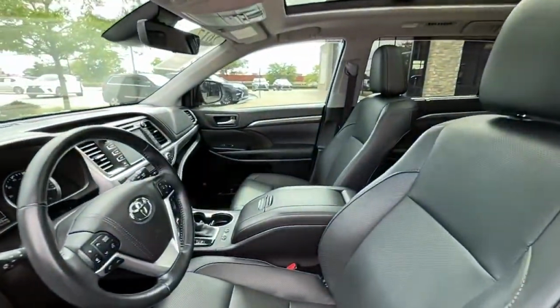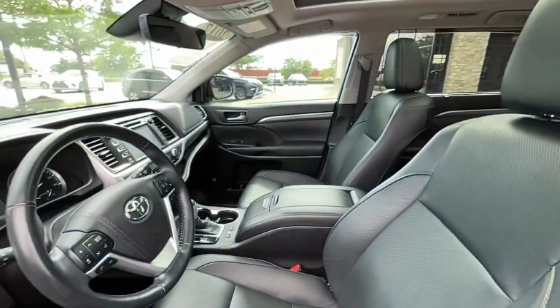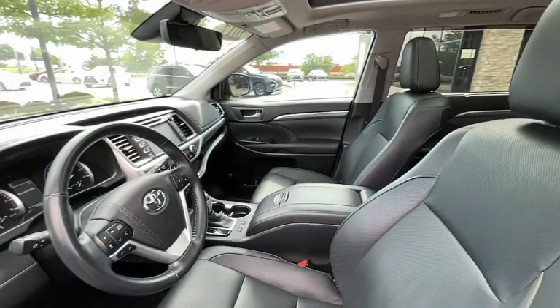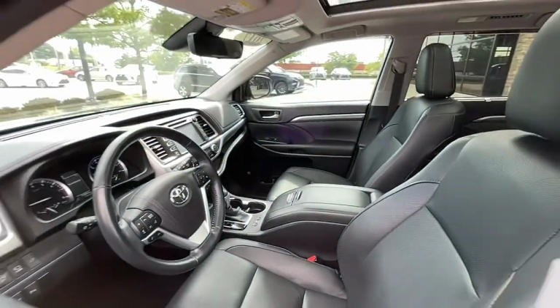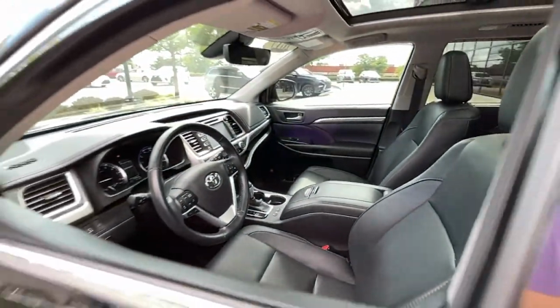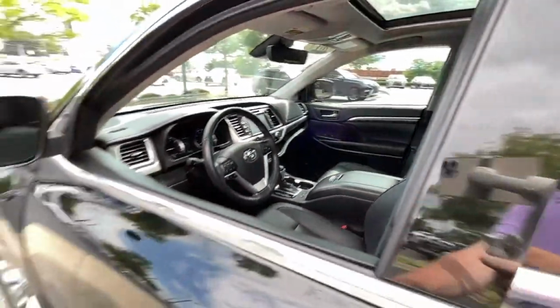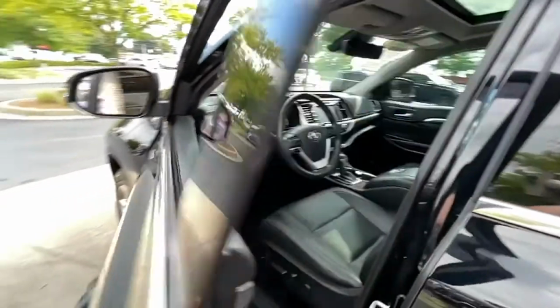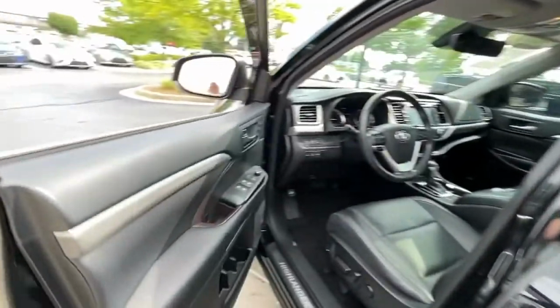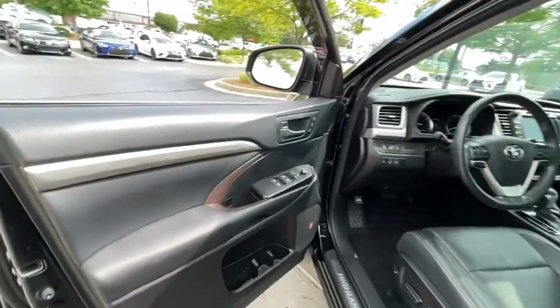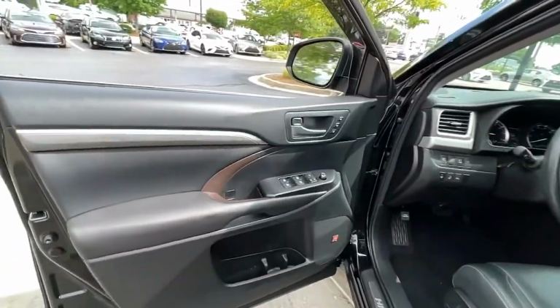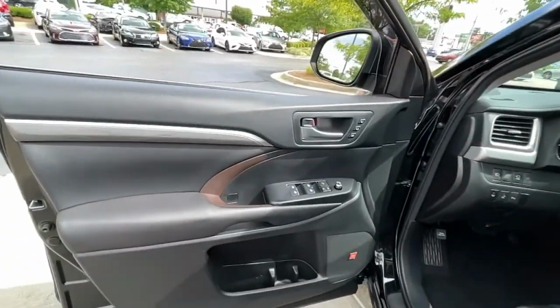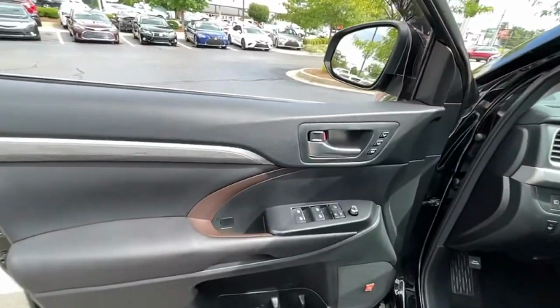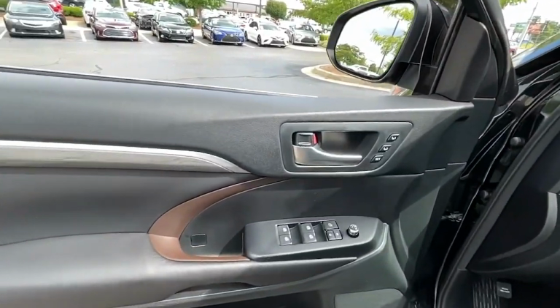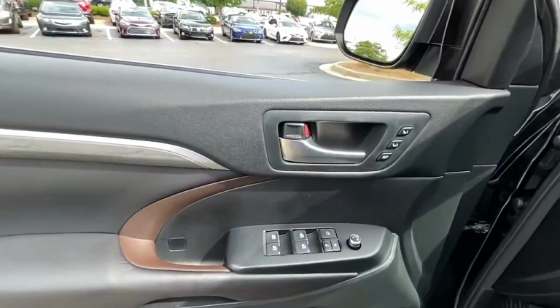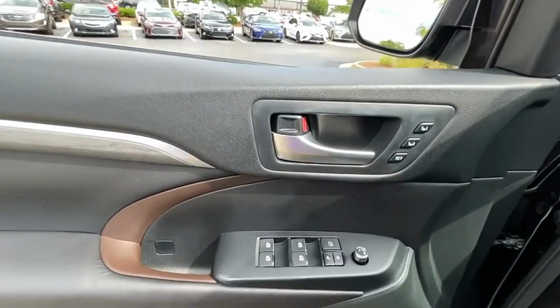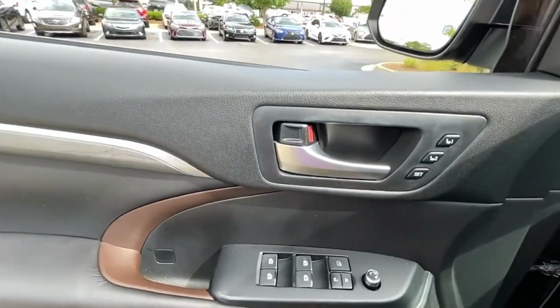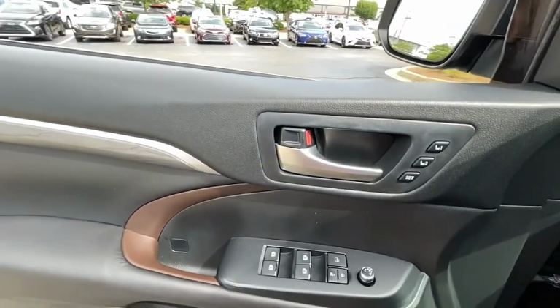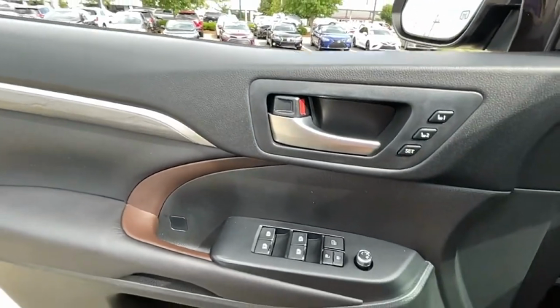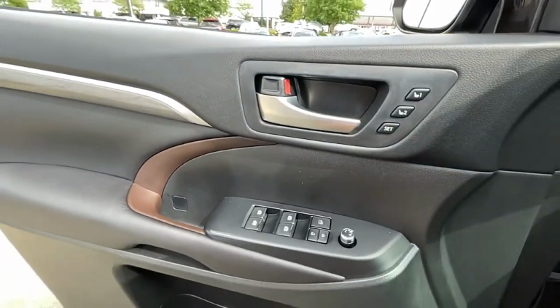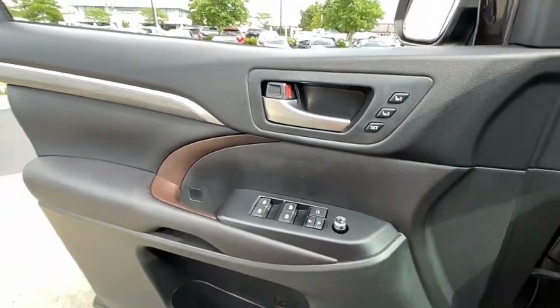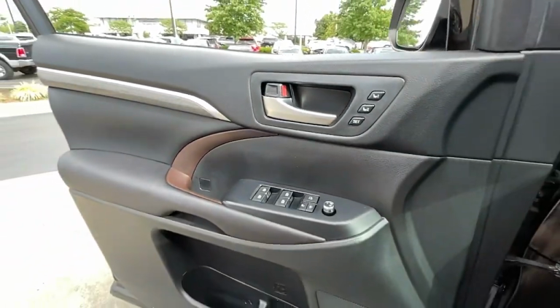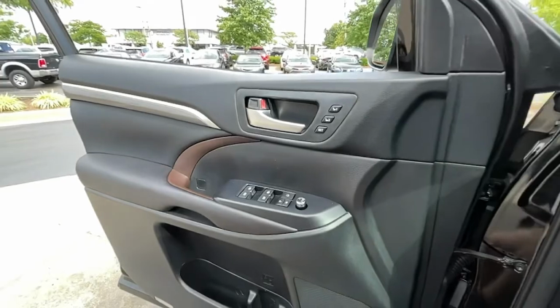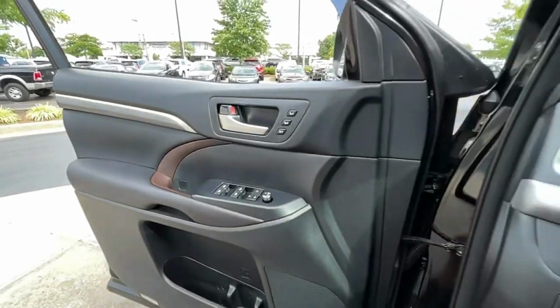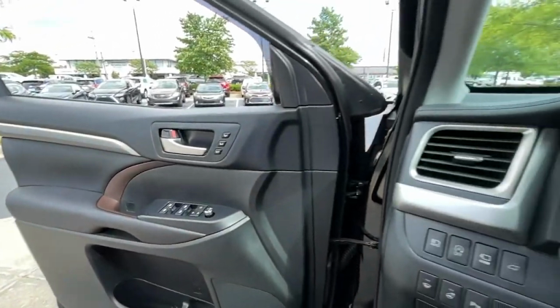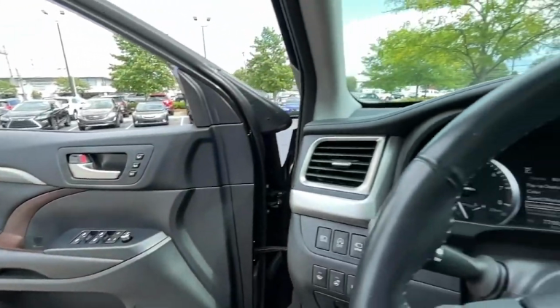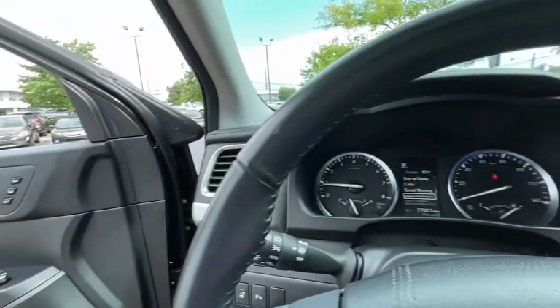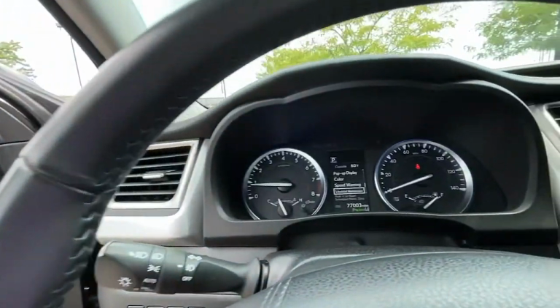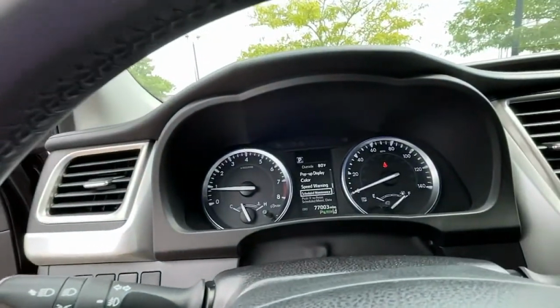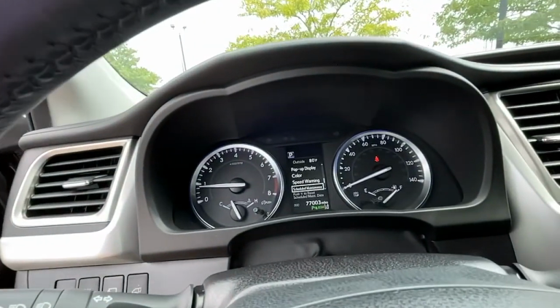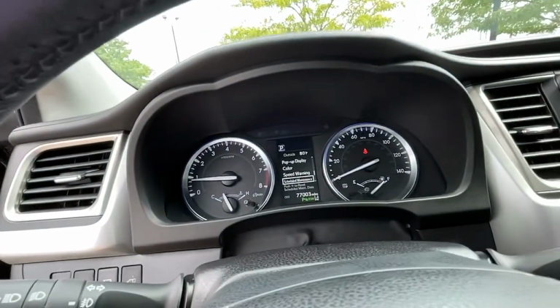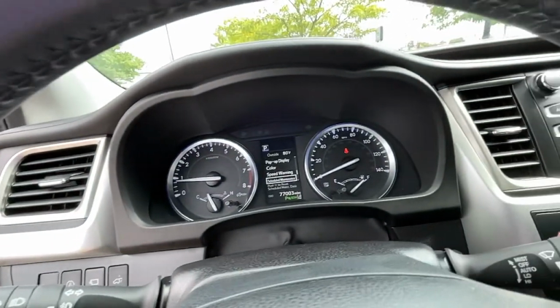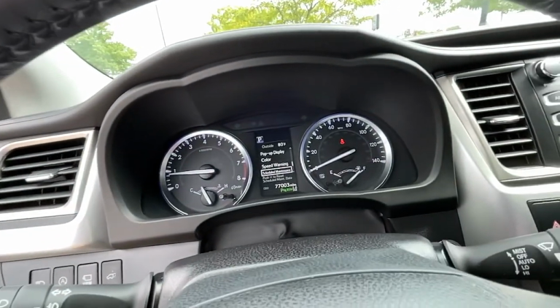It features a flexible interior layout, advanced safety and driver assistance tech, as well as conveniences like multiple USB ports, an infotainment system, and multiple climate control zones.